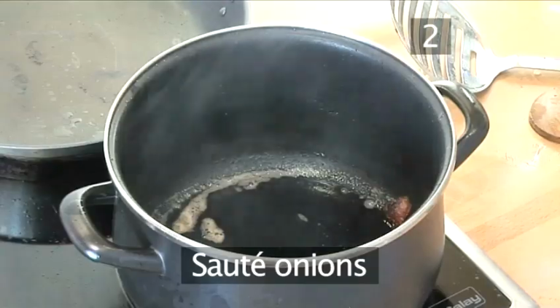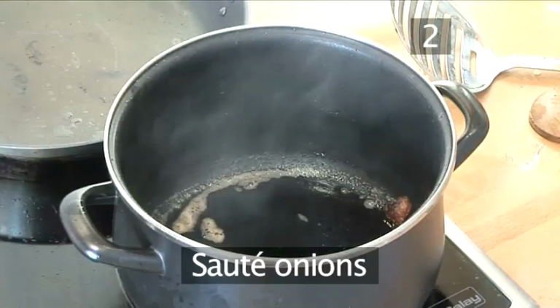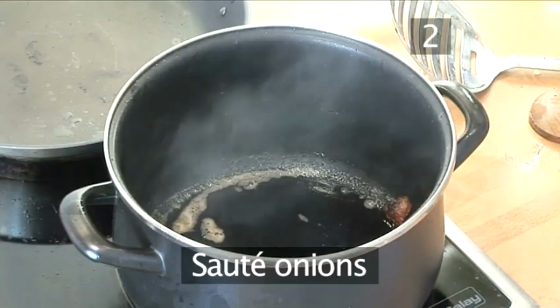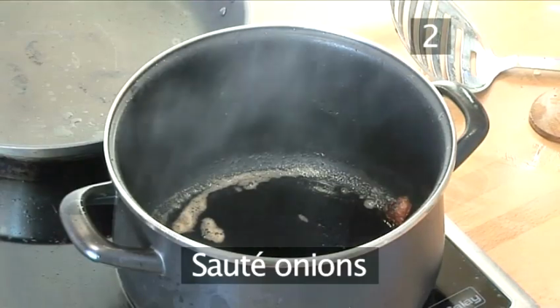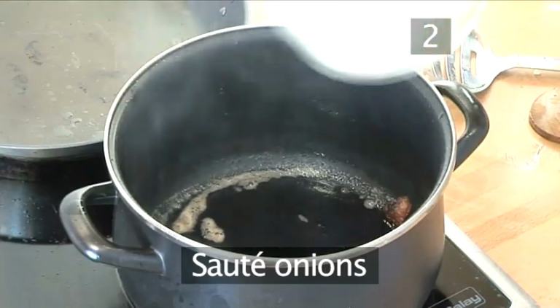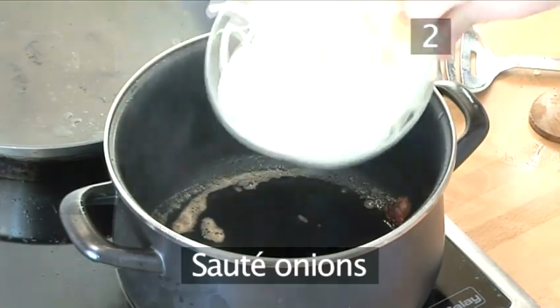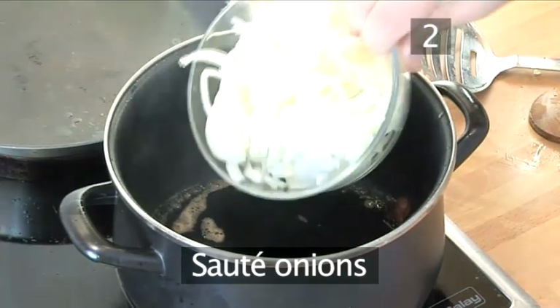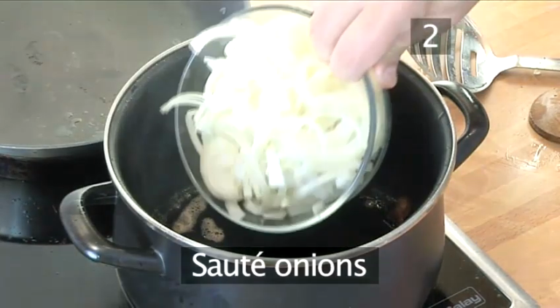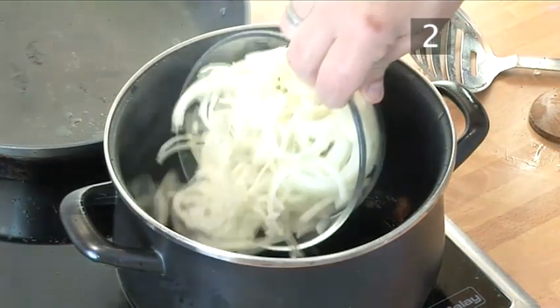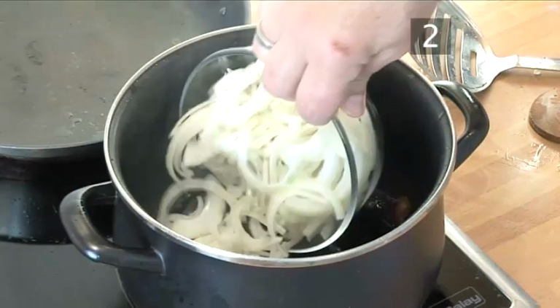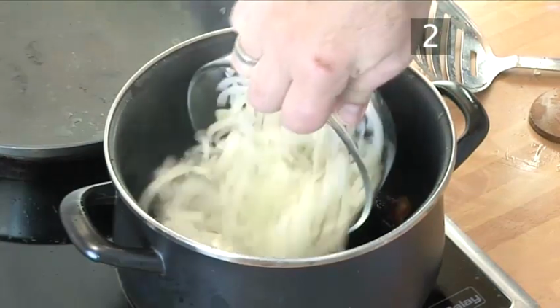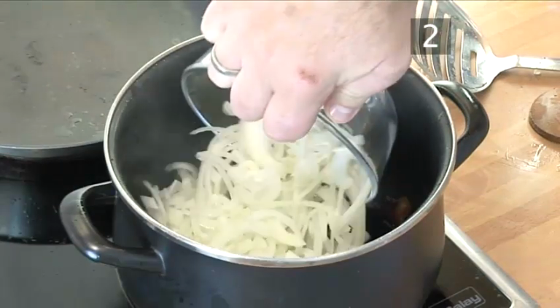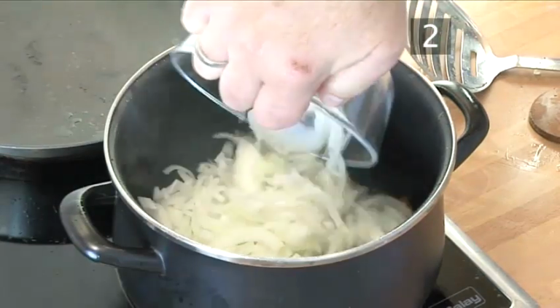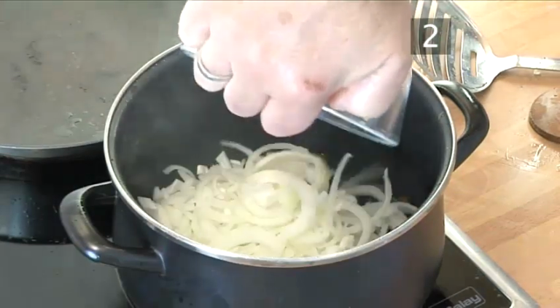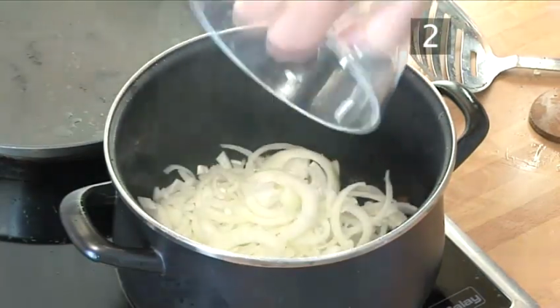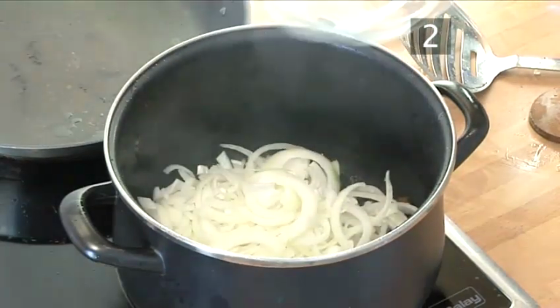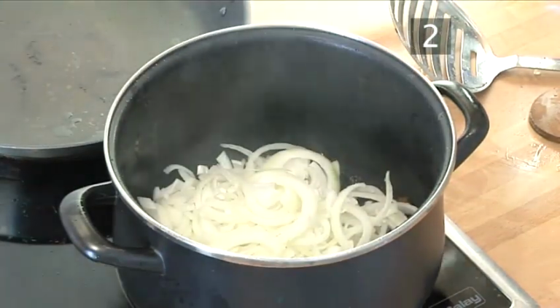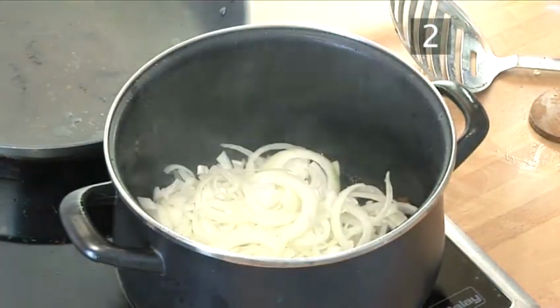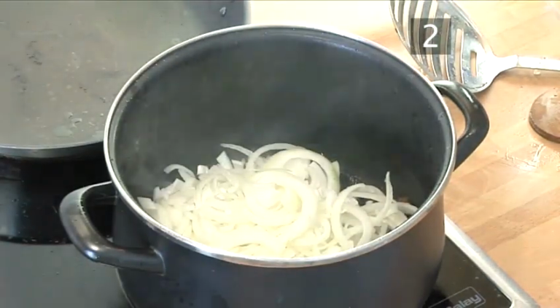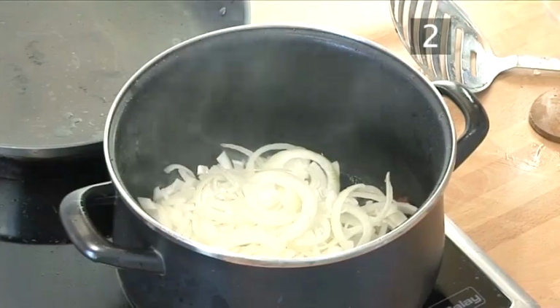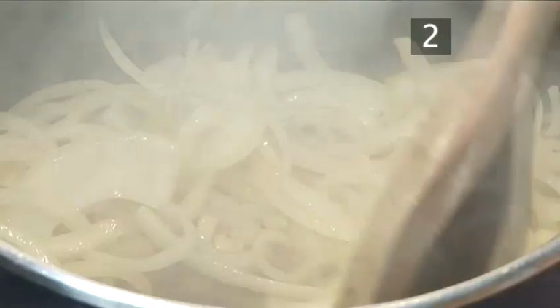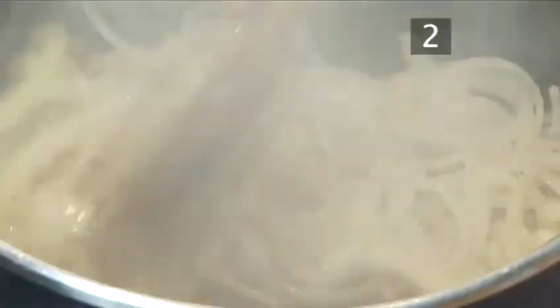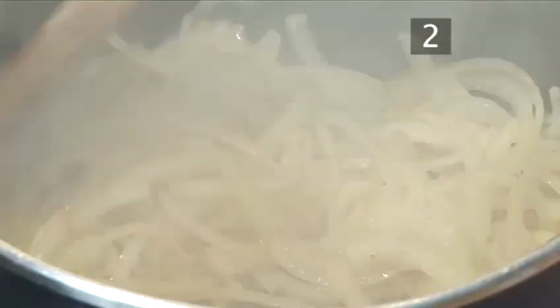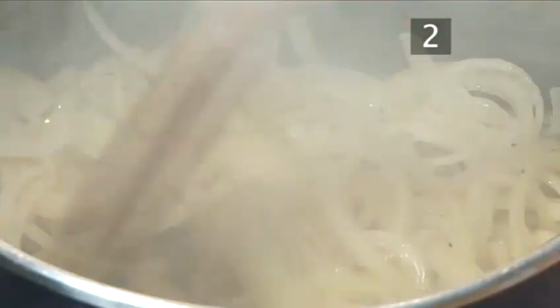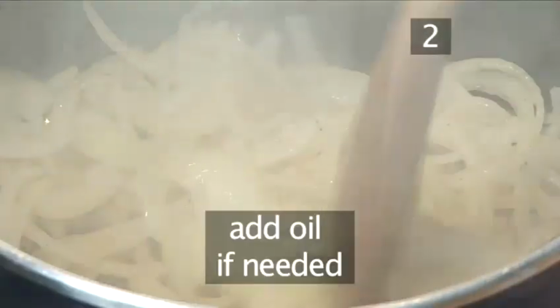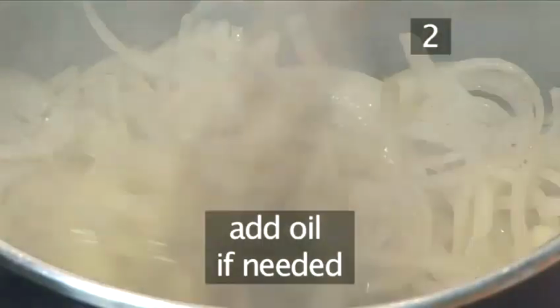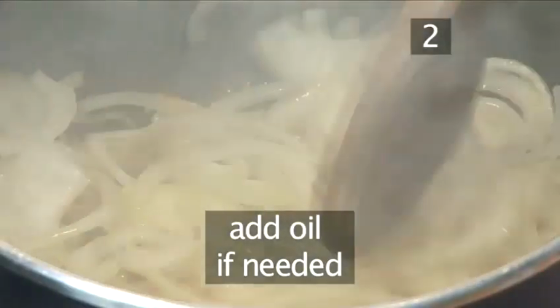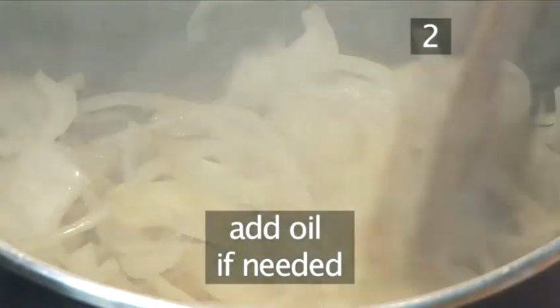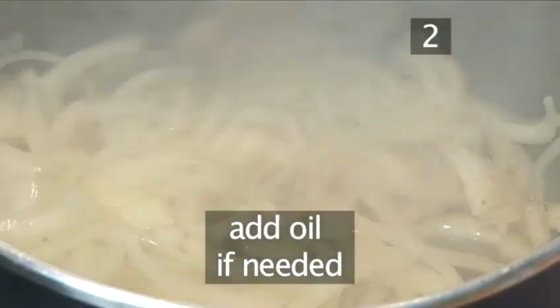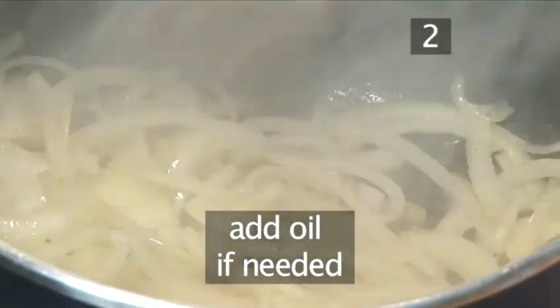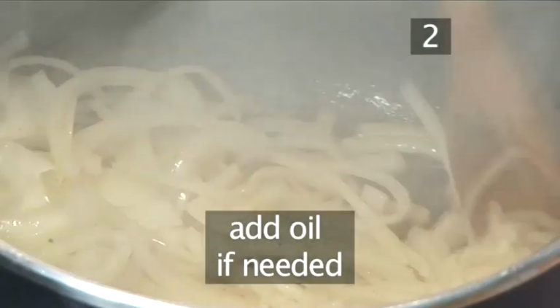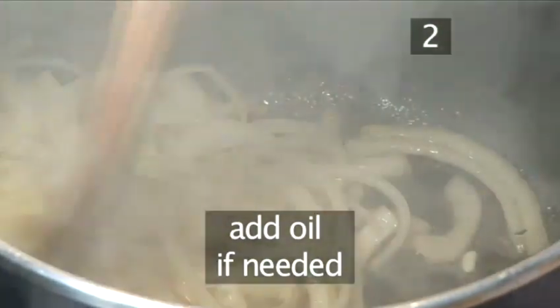Step 2: Sauté the onions. Now sauté the onions in the residue of bacon fat in the casserole. You can add a little vegetable oil if you need to.